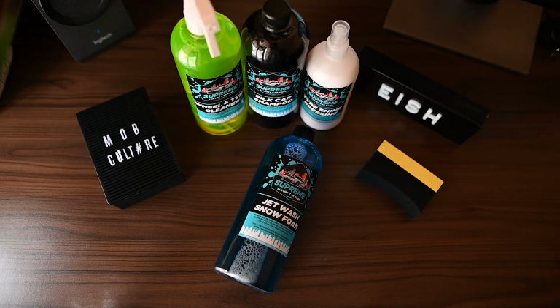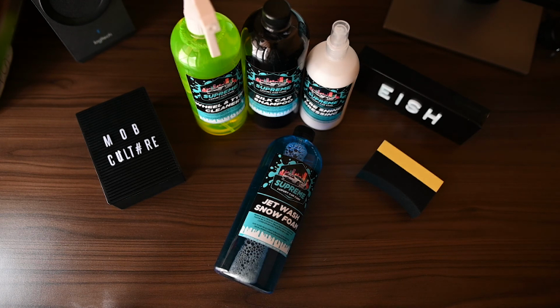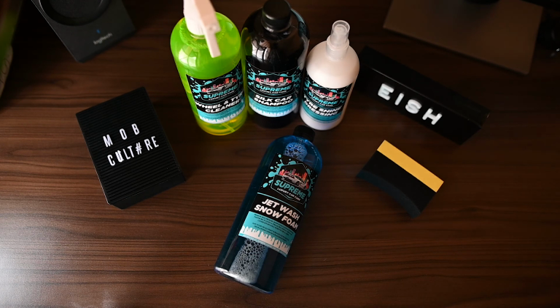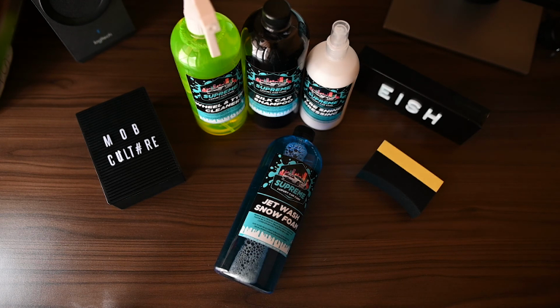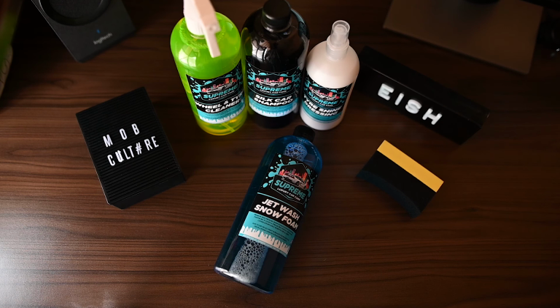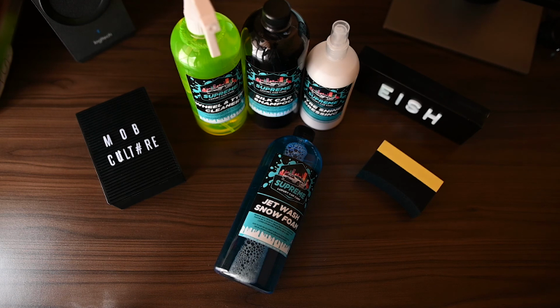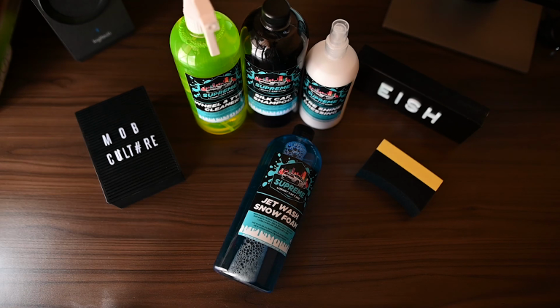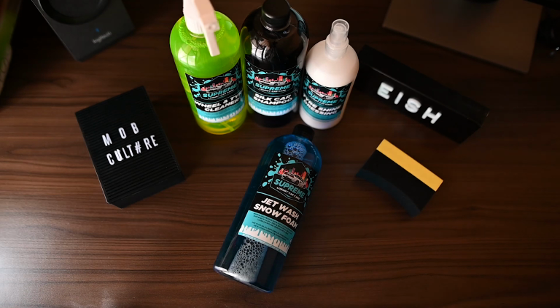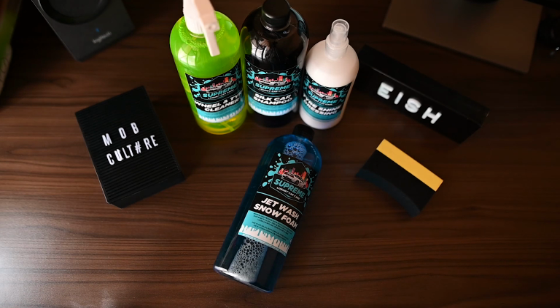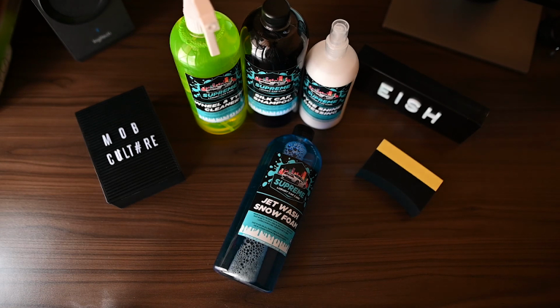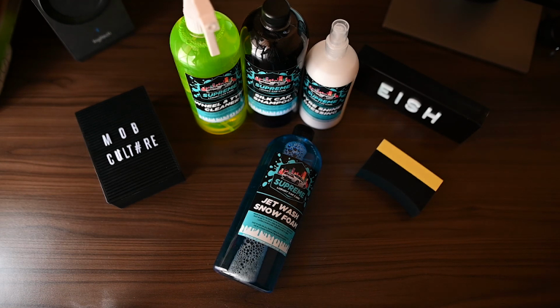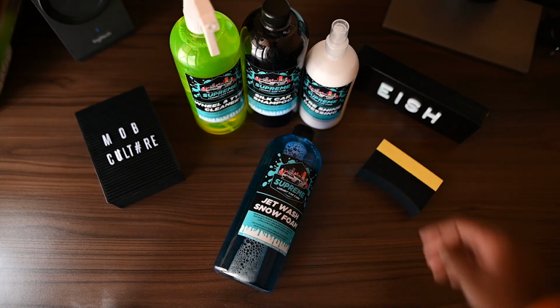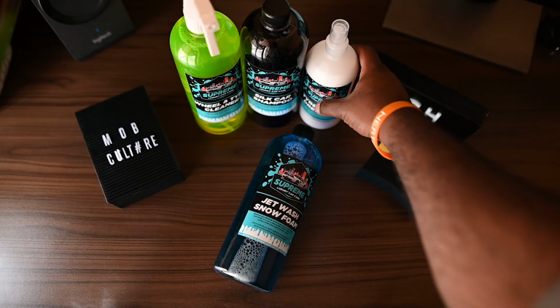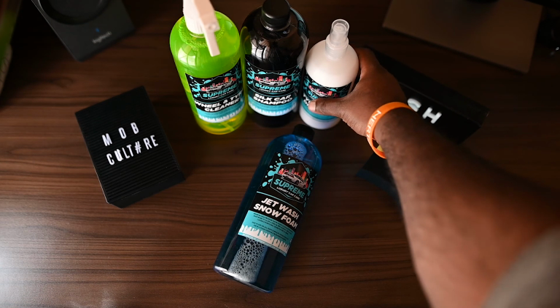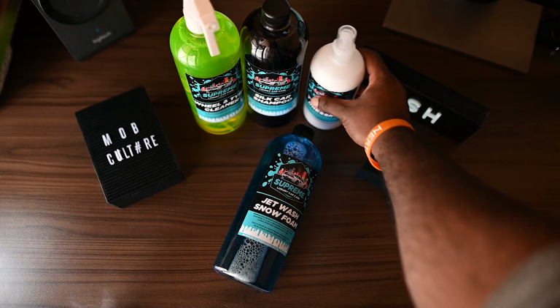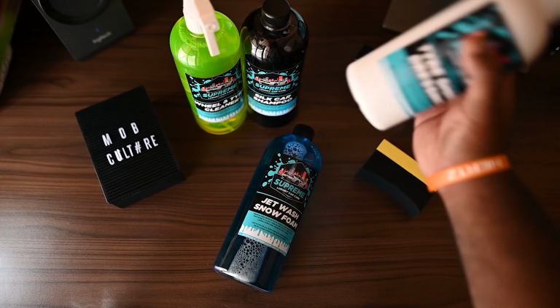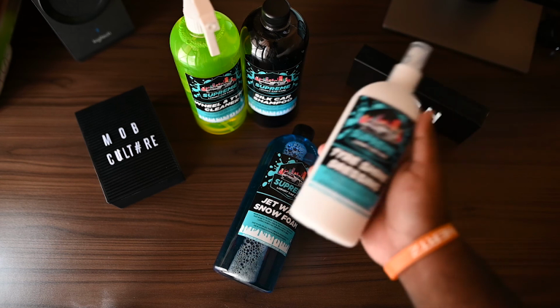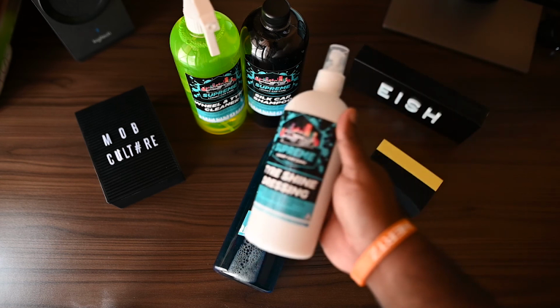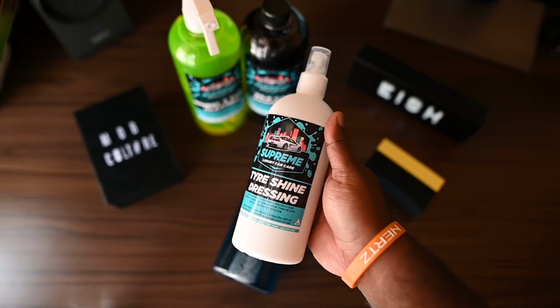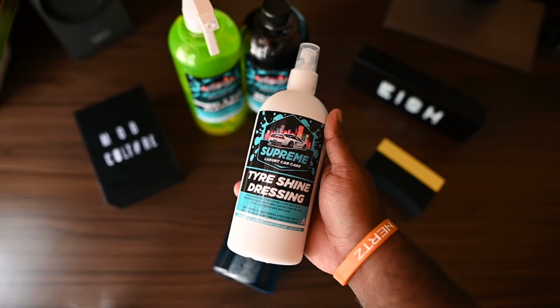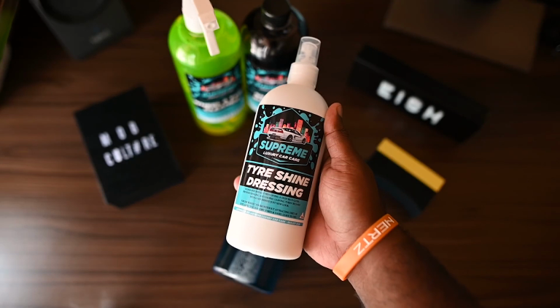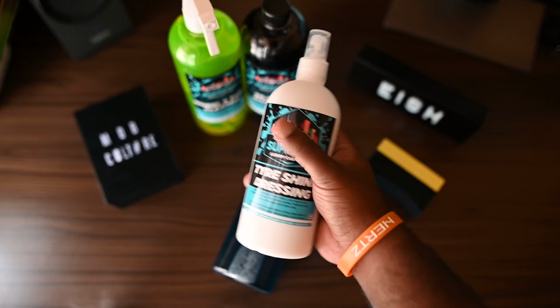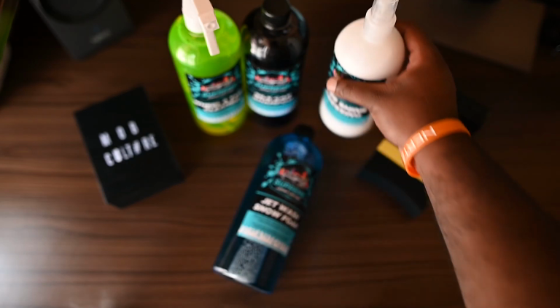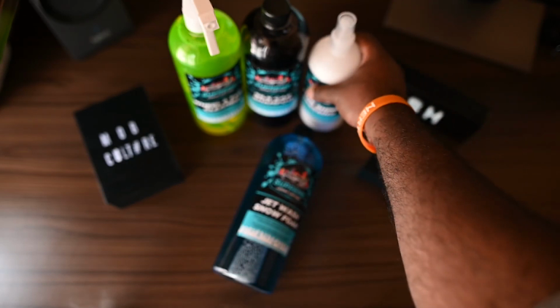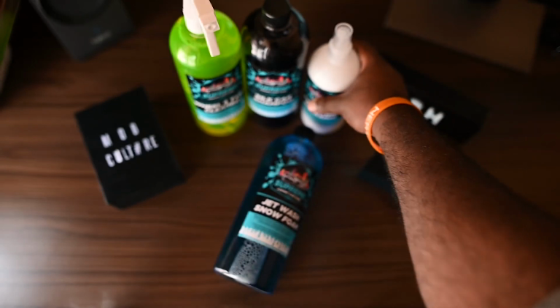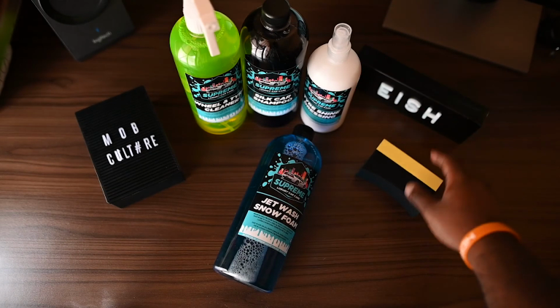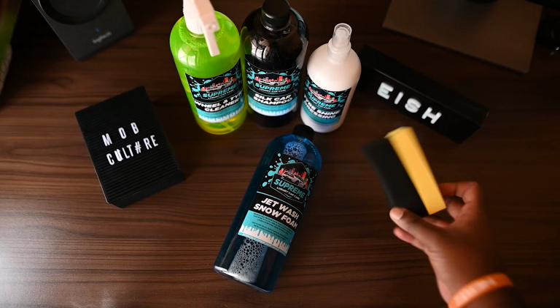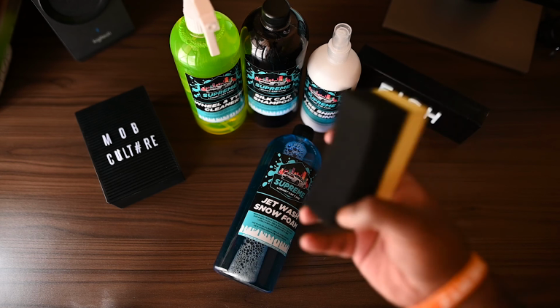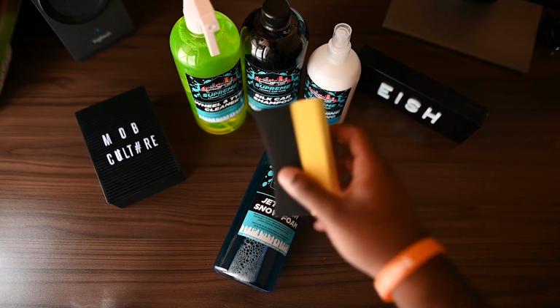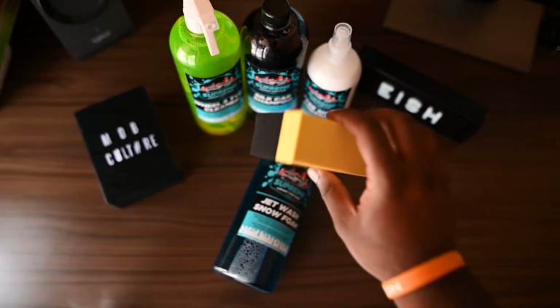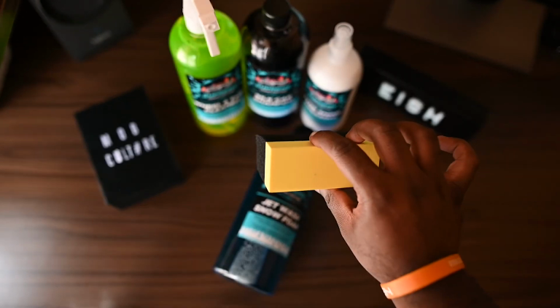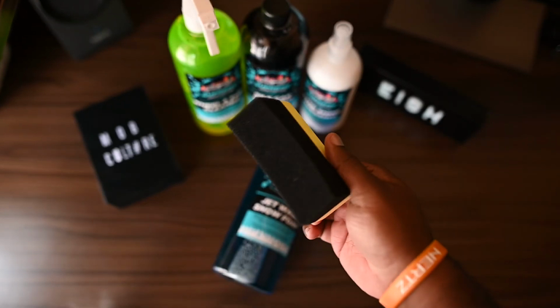With all the rain we've been having here in Joburg it's a great time to wash your car. Sun is out, I'm going to get to it. Just to mention some other products that they have — they have this really cool tire shine dressing that comes with a really cool applicator tool.